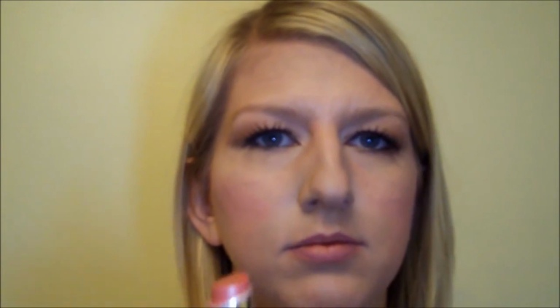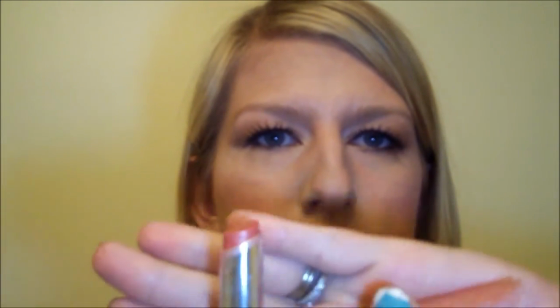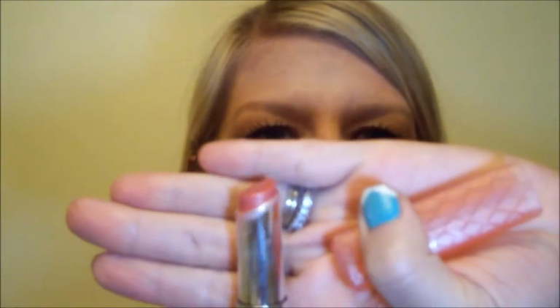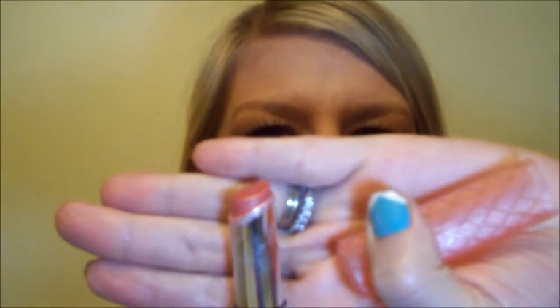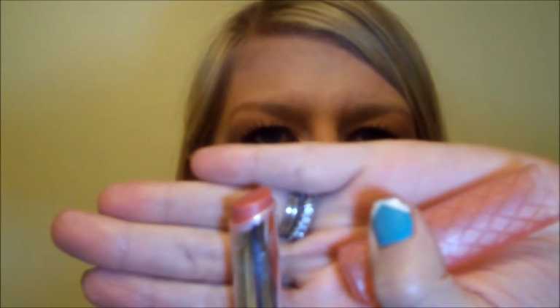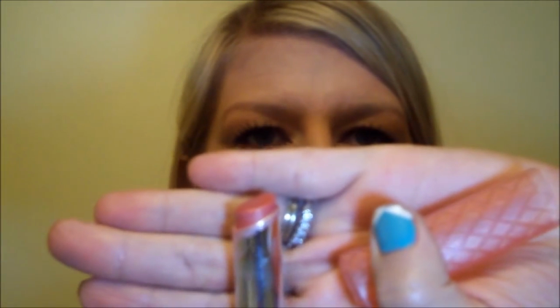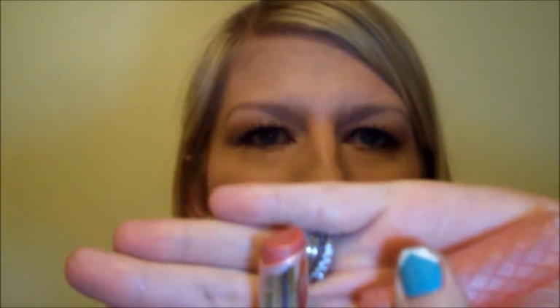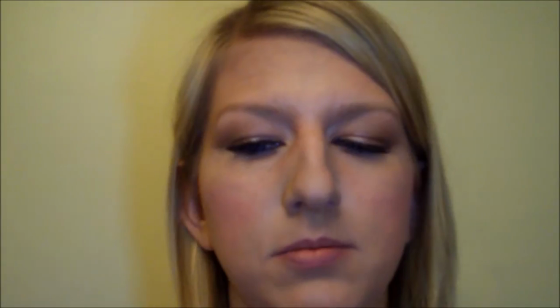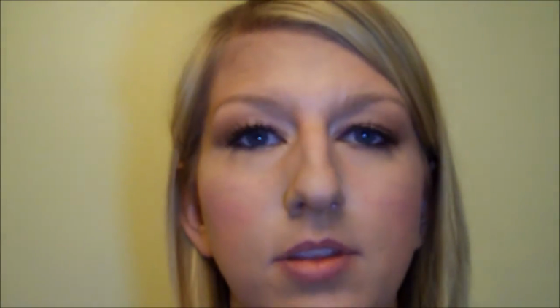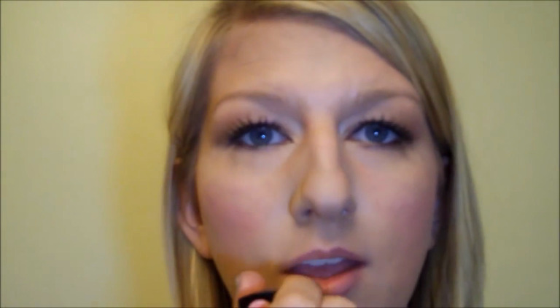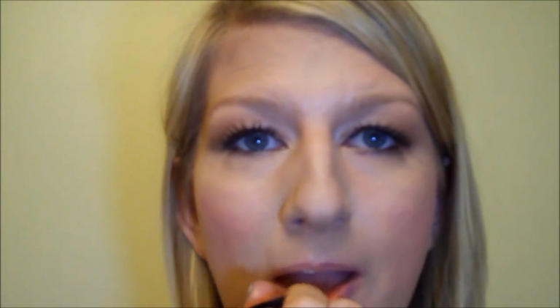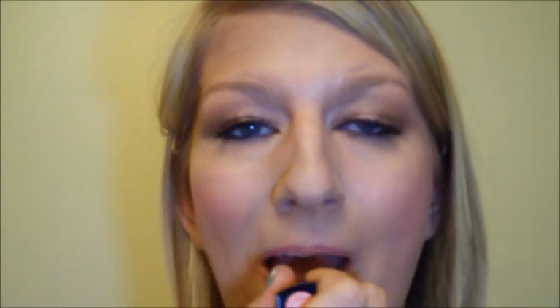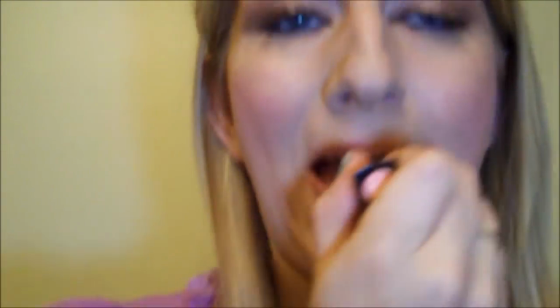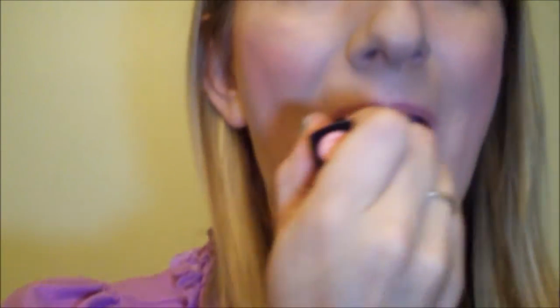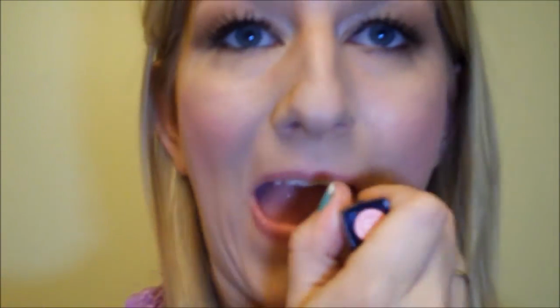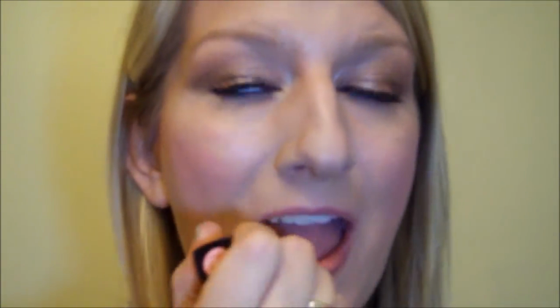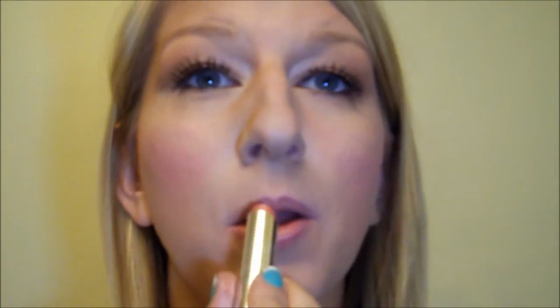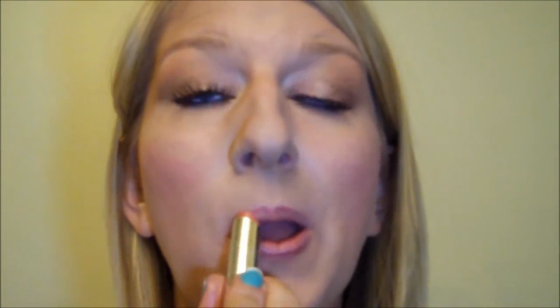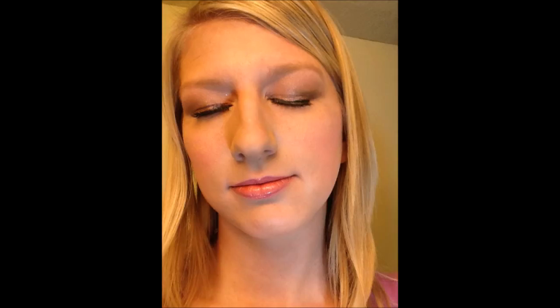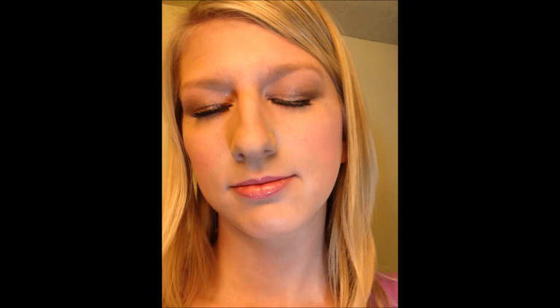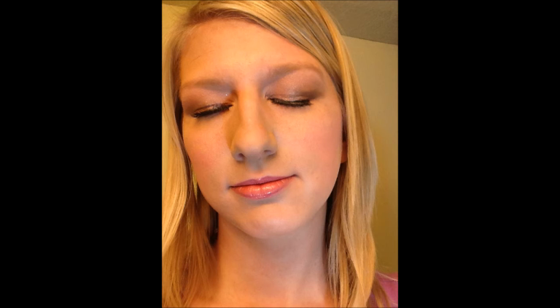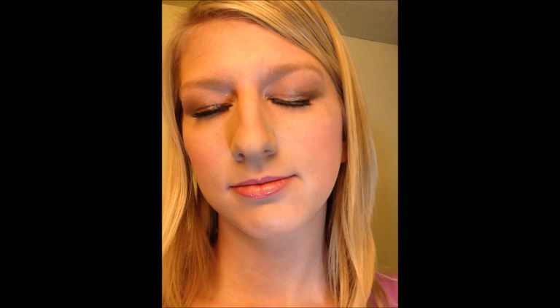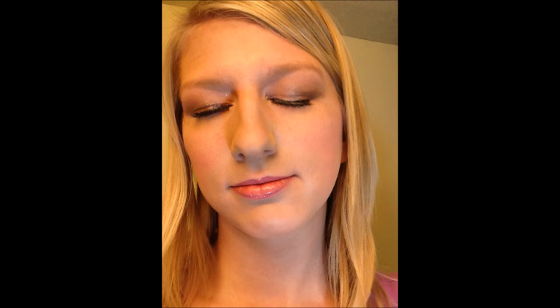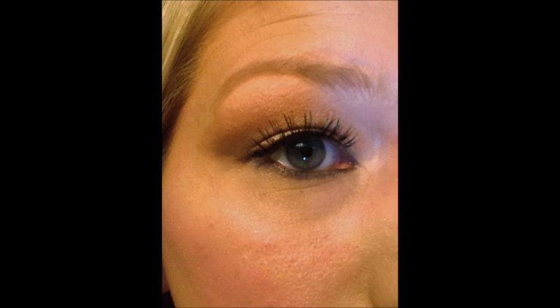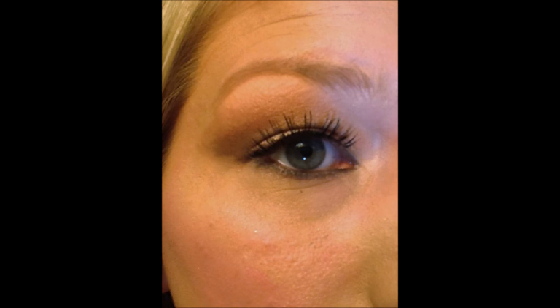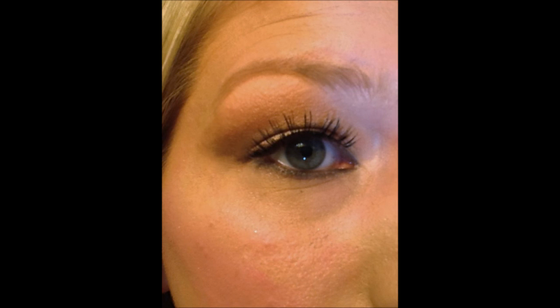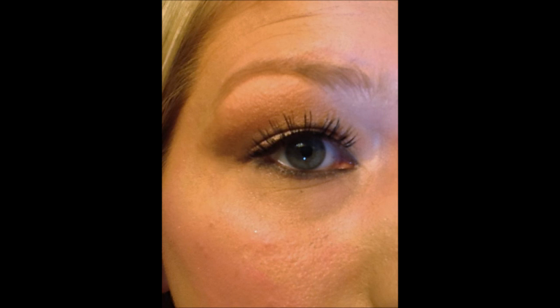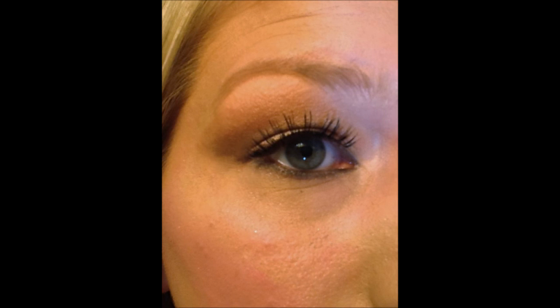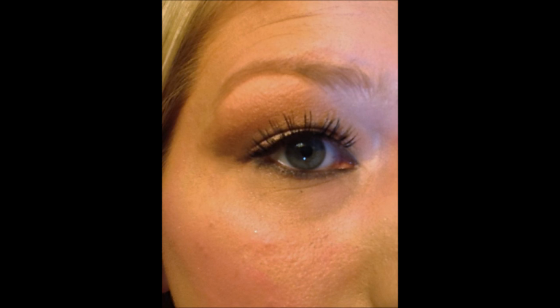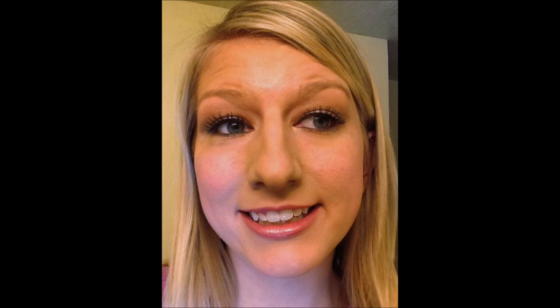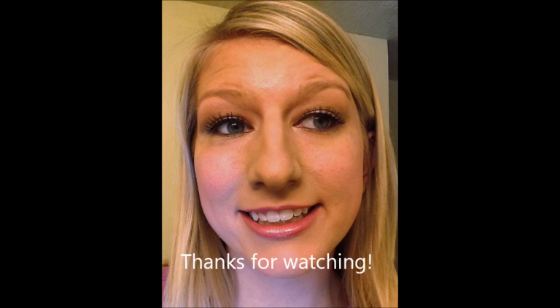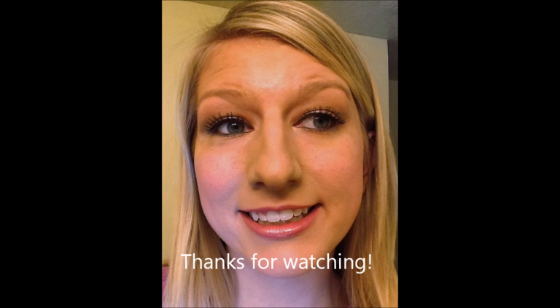Now I'm just going to finish off with some Revlon lip butter in peach parfait, and I'm all done! Here's my finished look. I hope you enjoy, and thanks so much for watching.